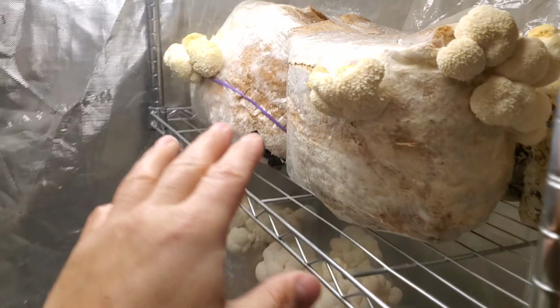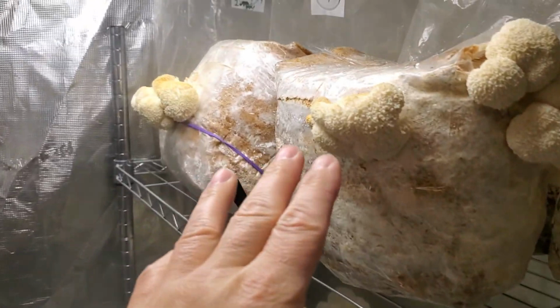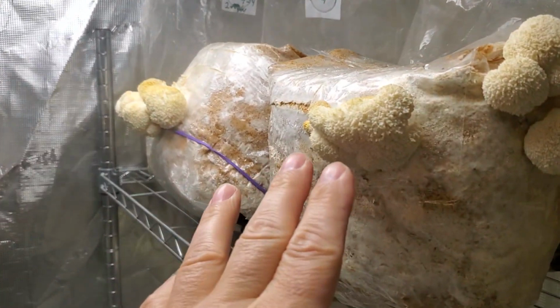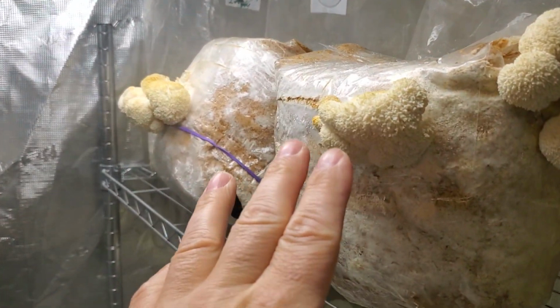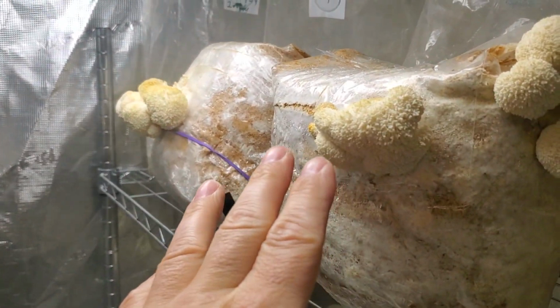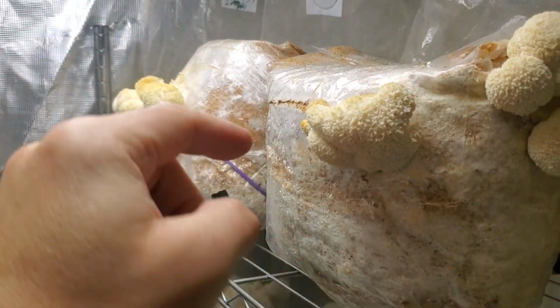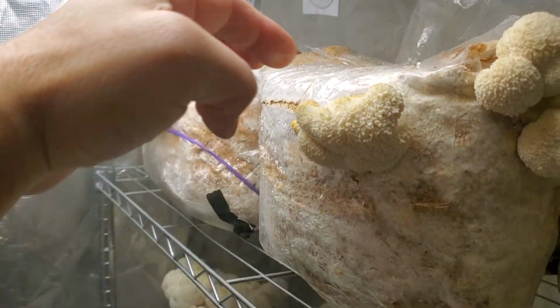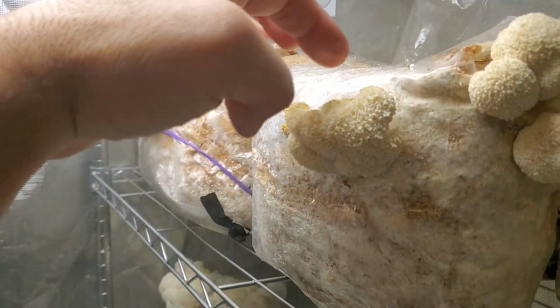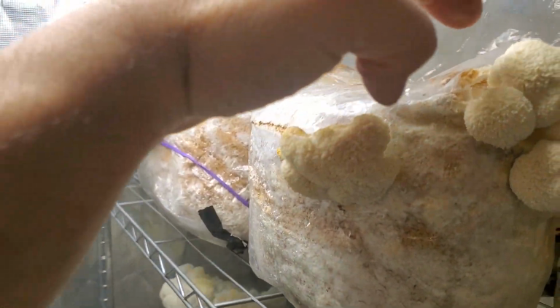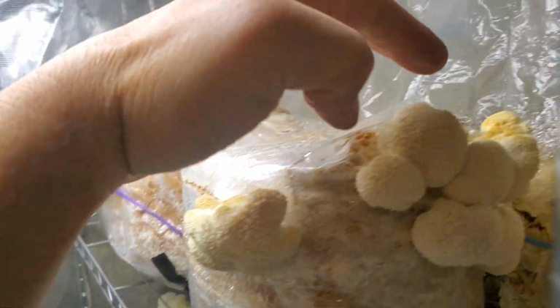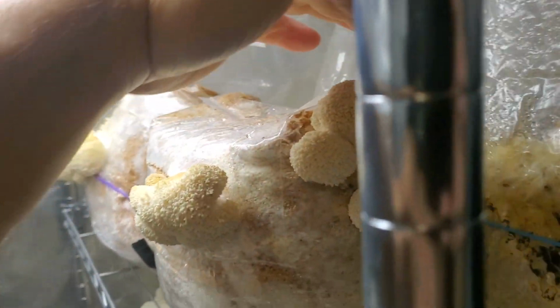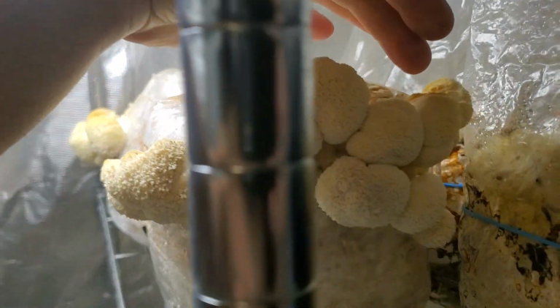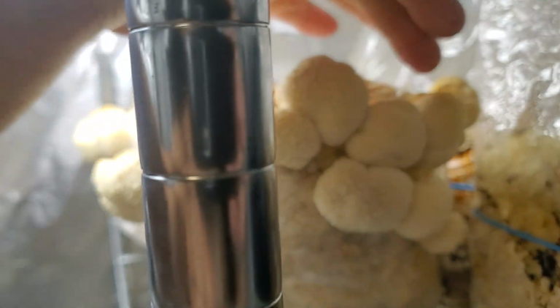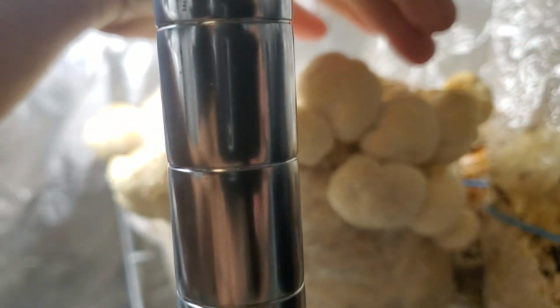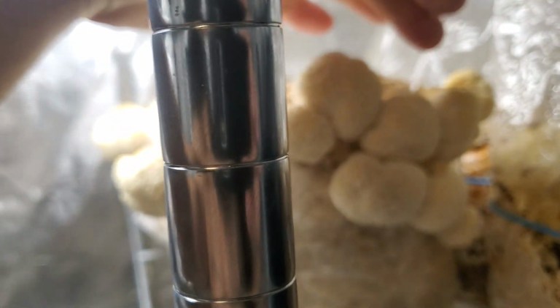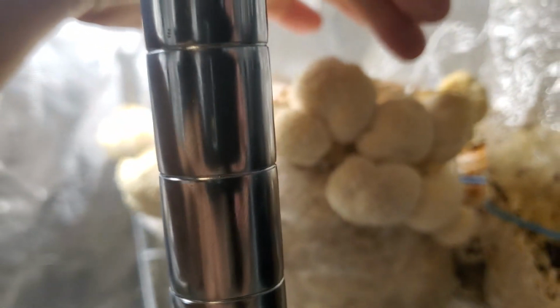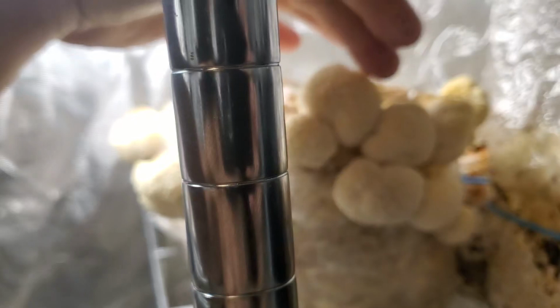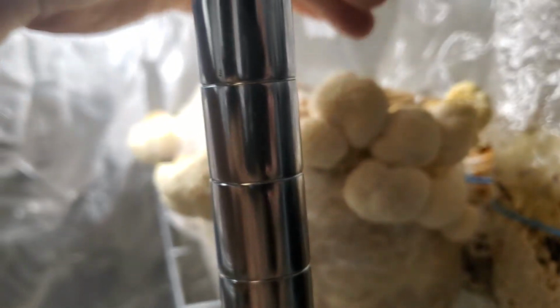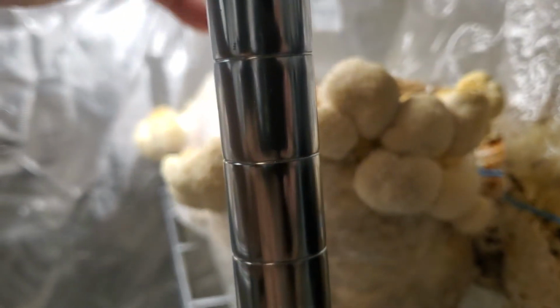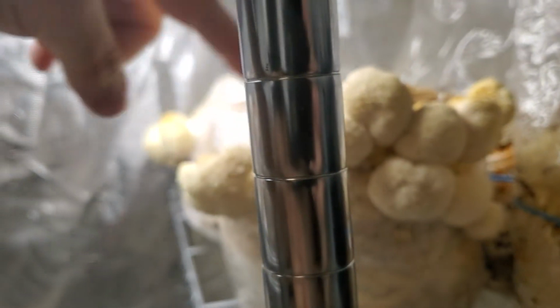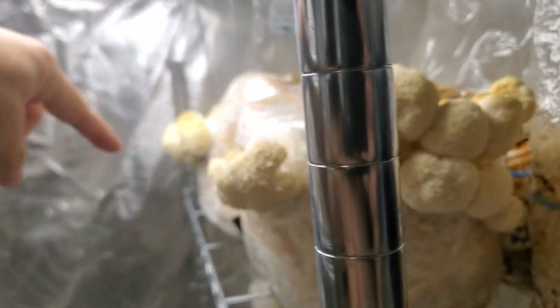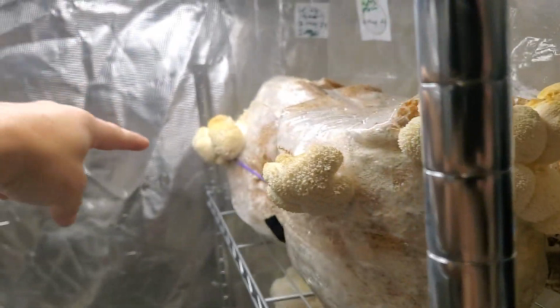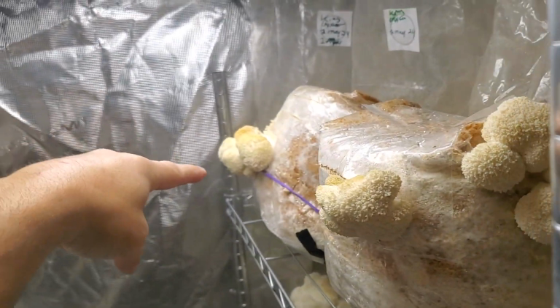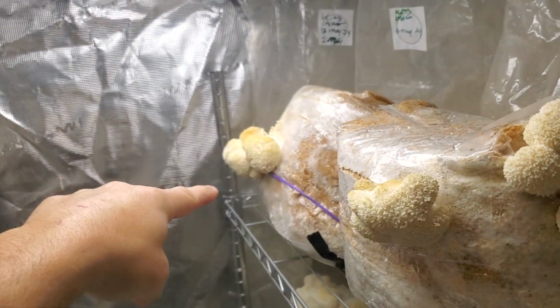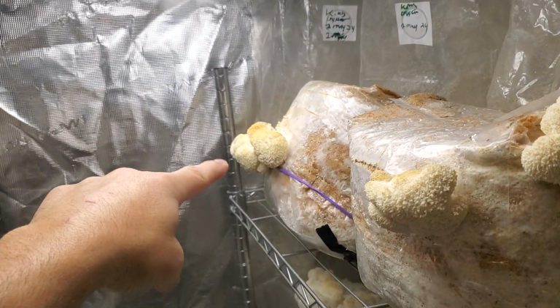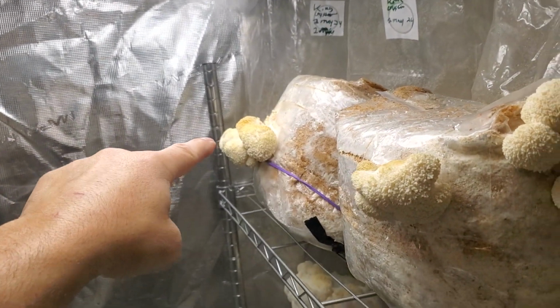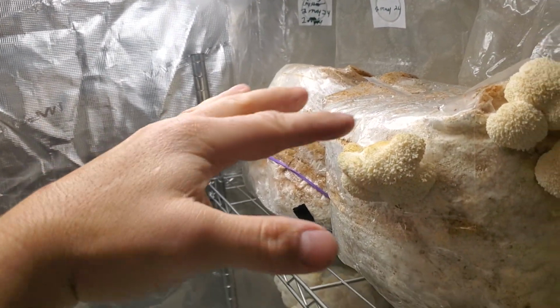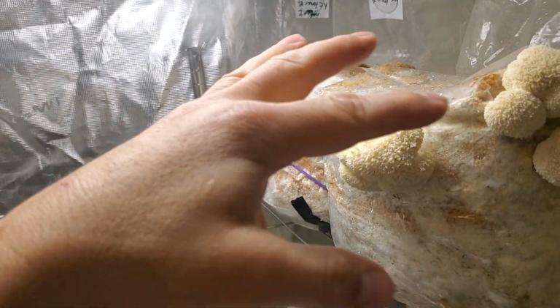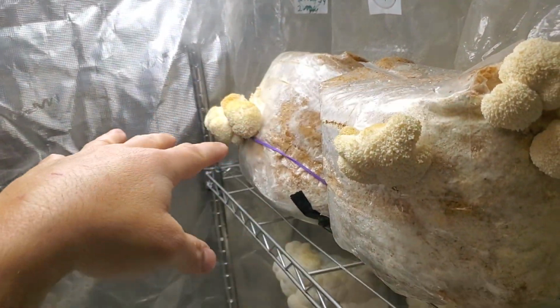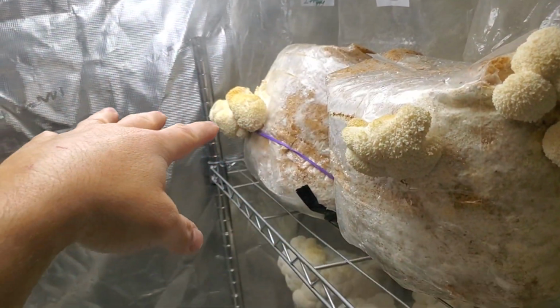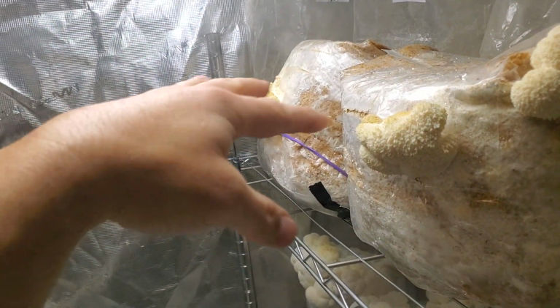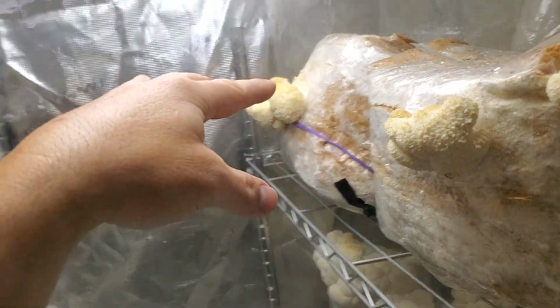All these teeth are elongated, starting to get a little dryness on top, and I'm gonna go ahead and harvest those. These are second flush lion's mane on the local like cedar and aspen.